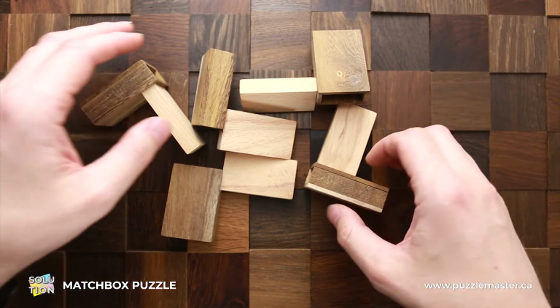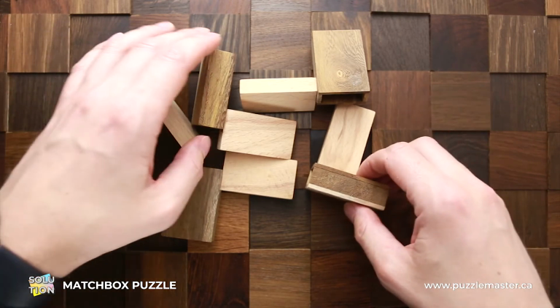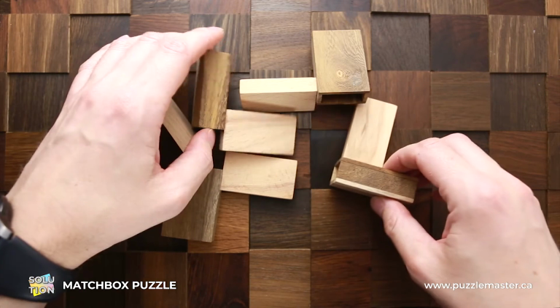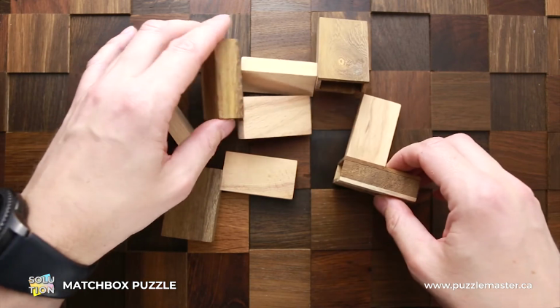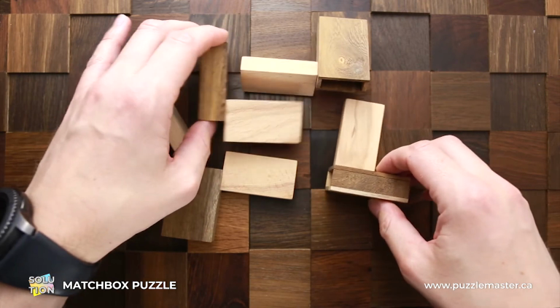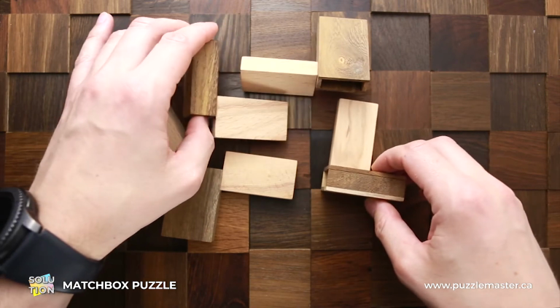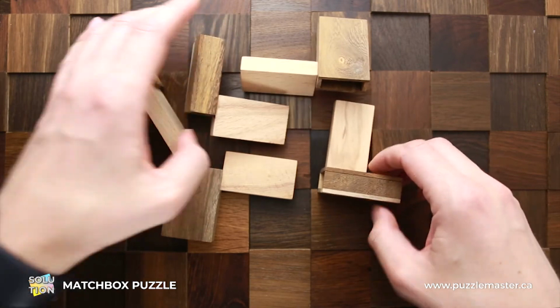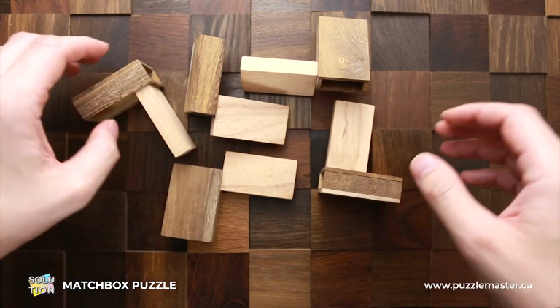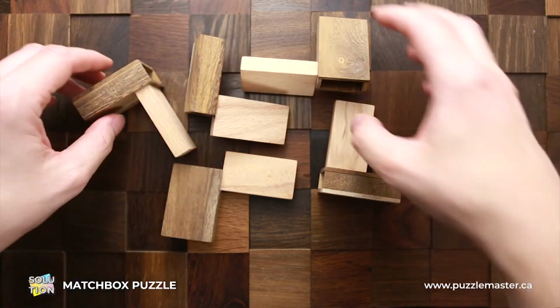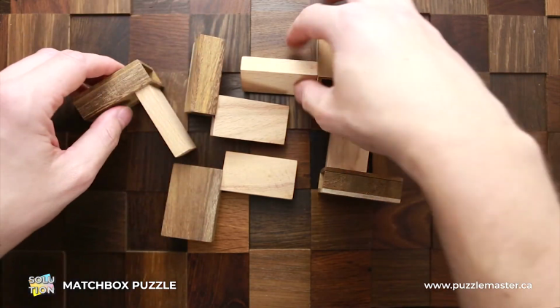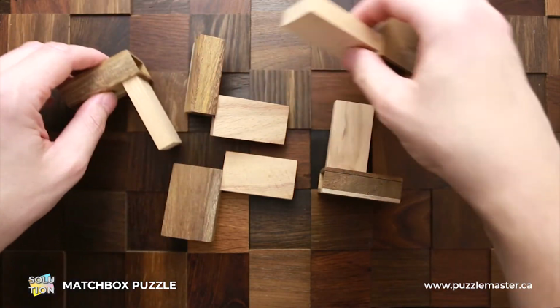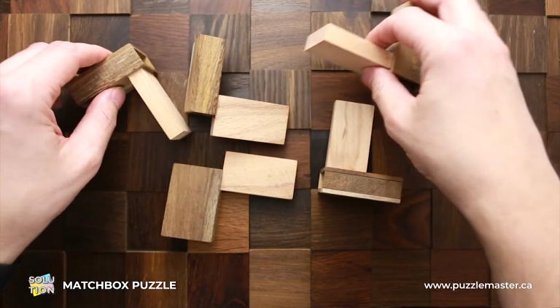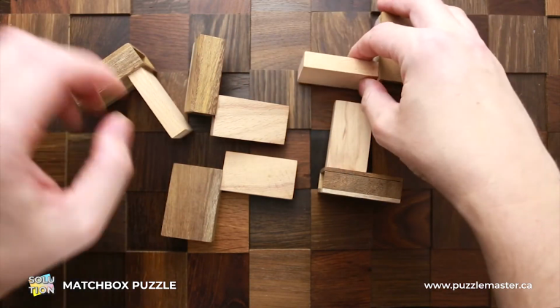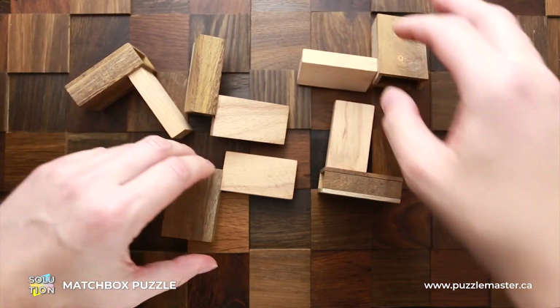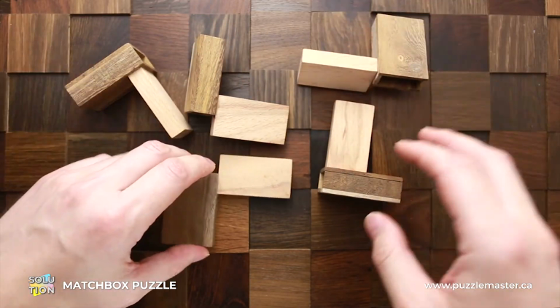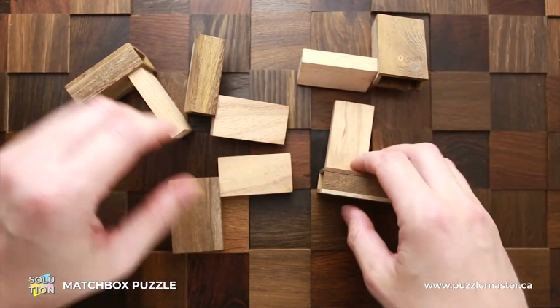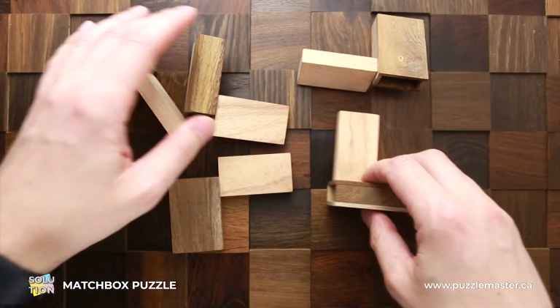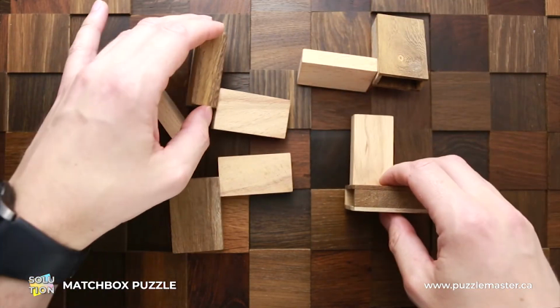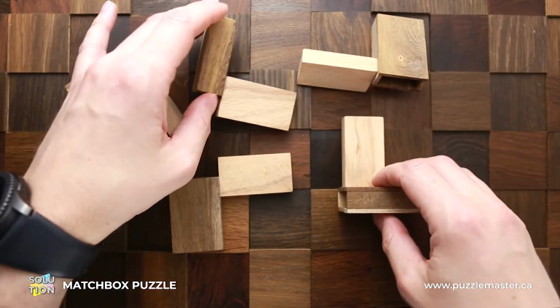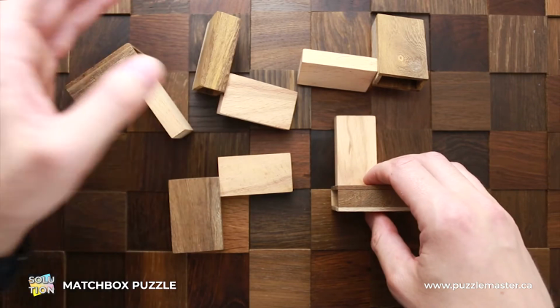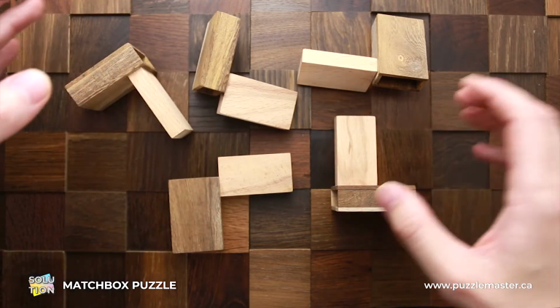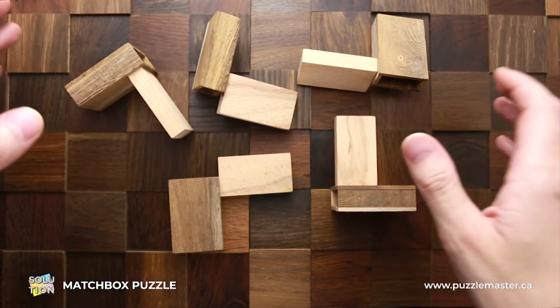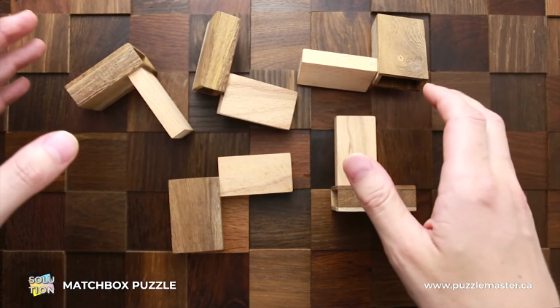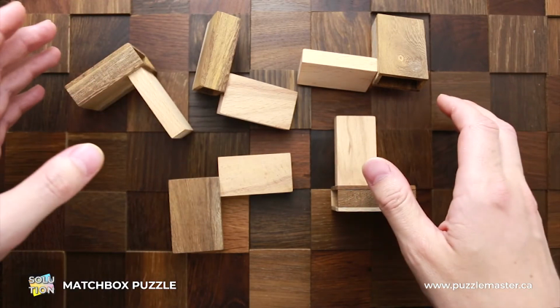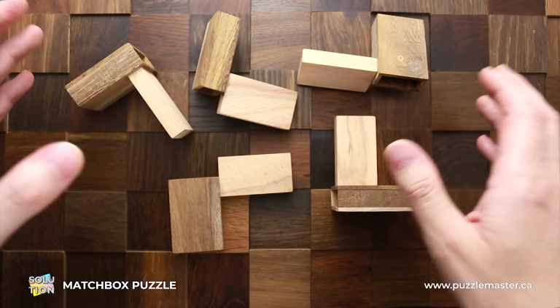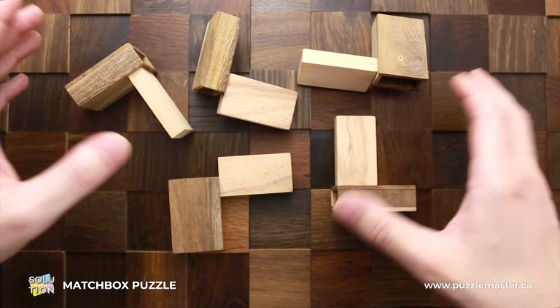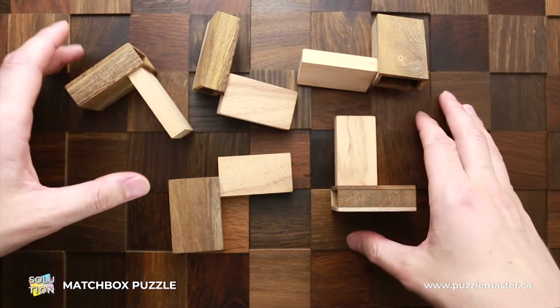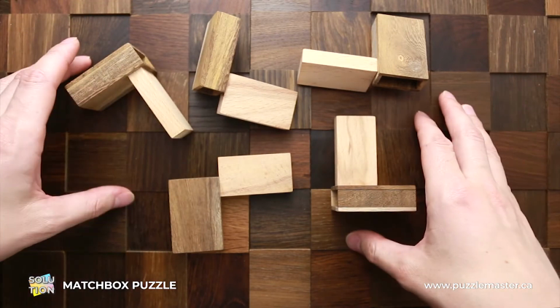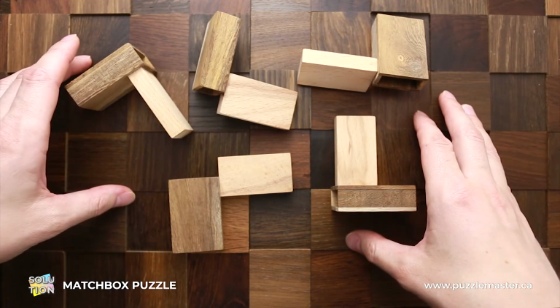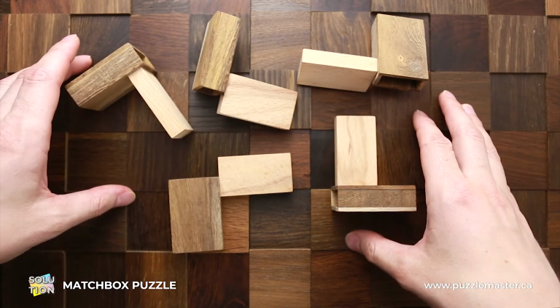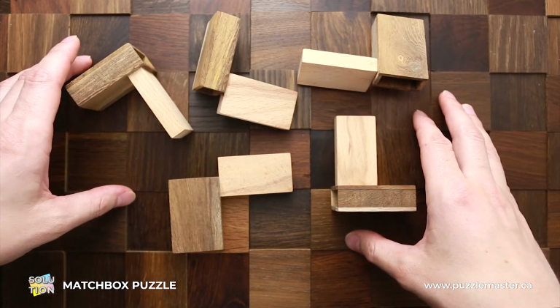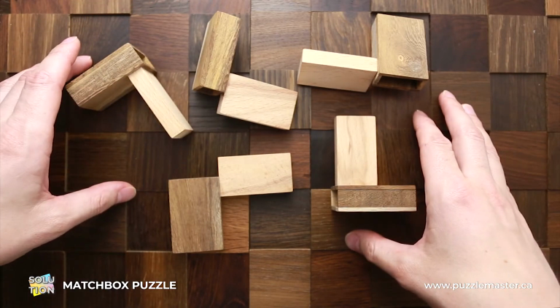As you can see, all five parts are unique — there are no two same parts. And that's what makes it really difficult to solve.